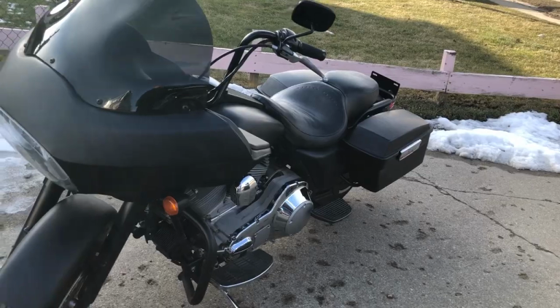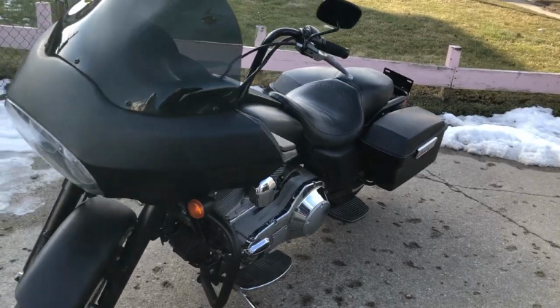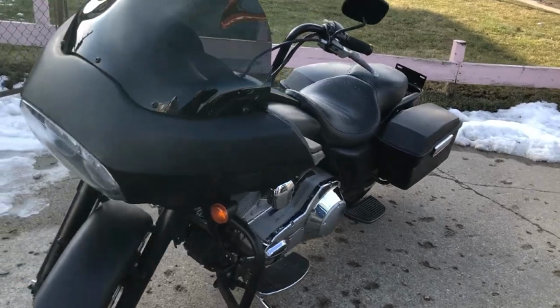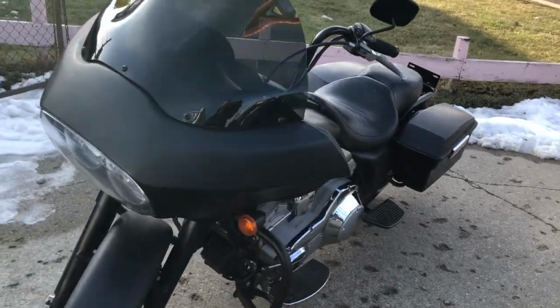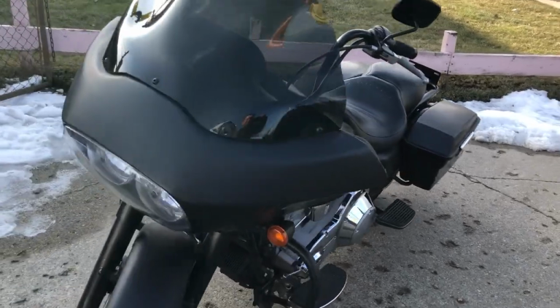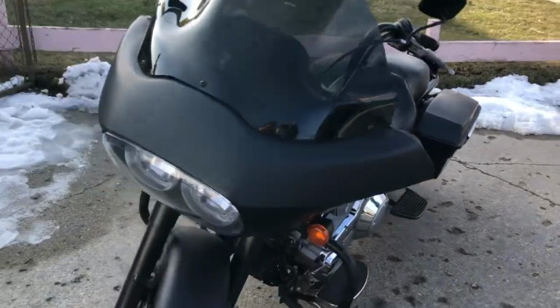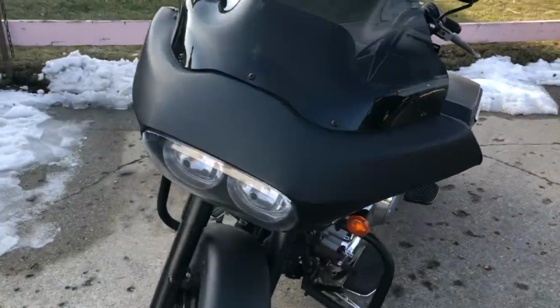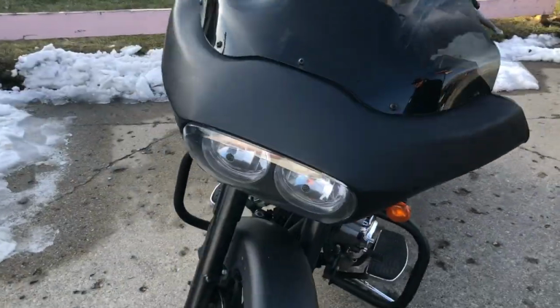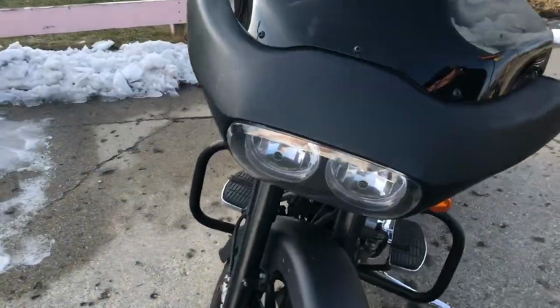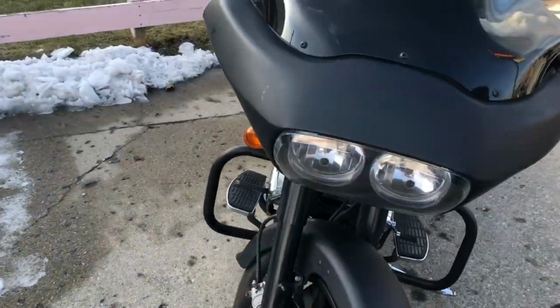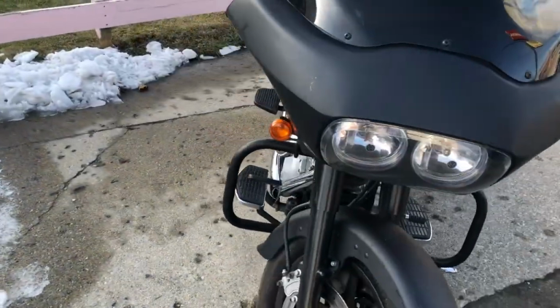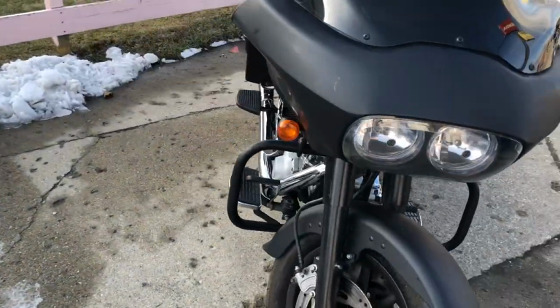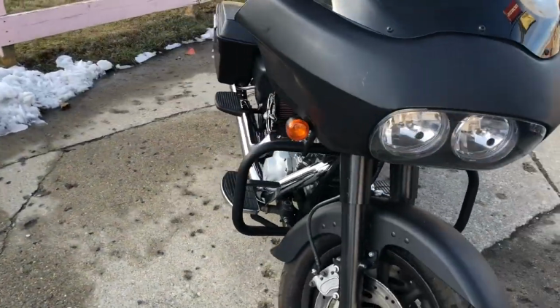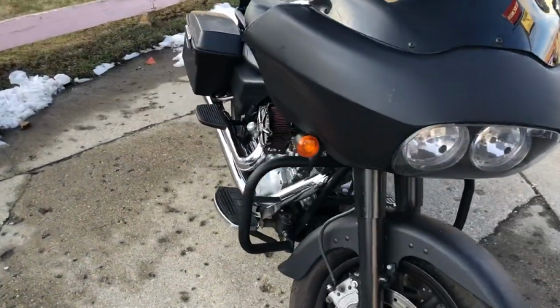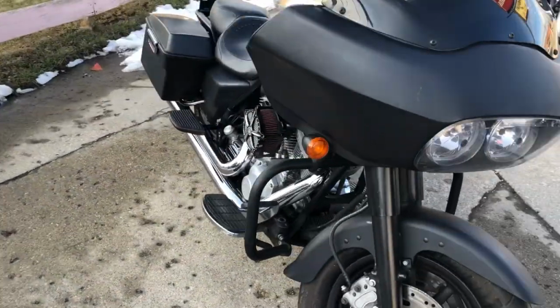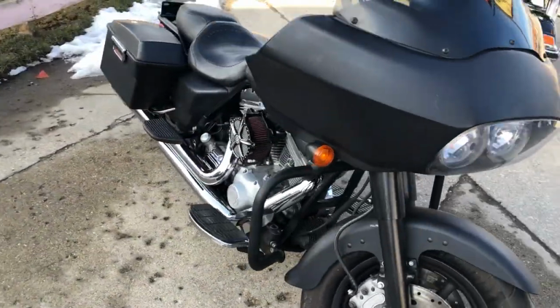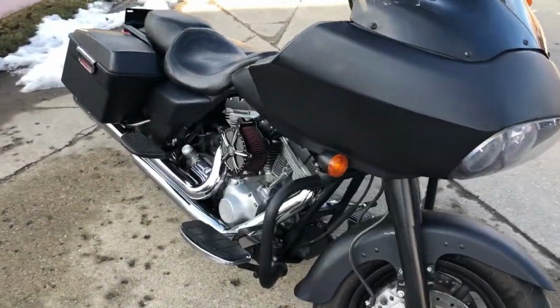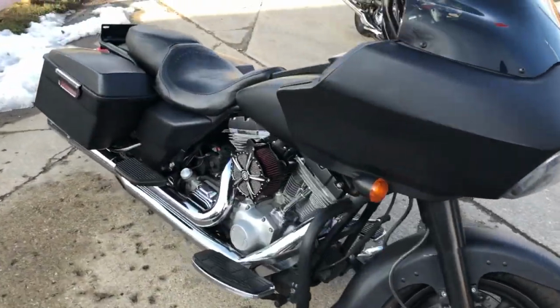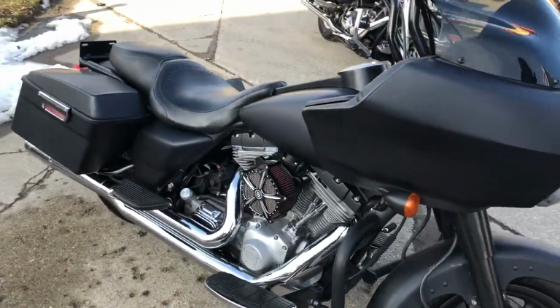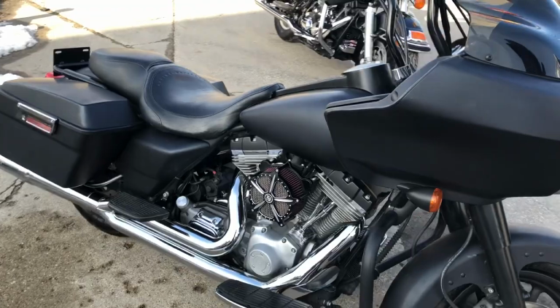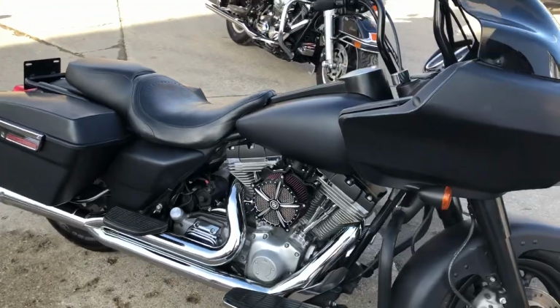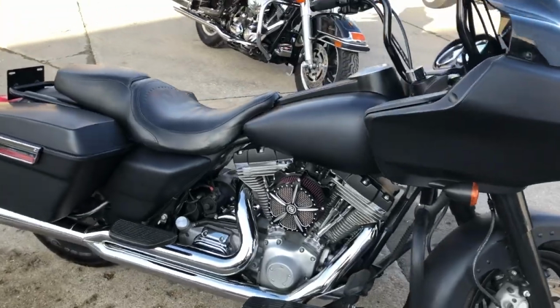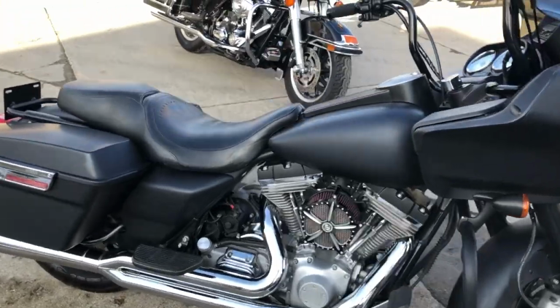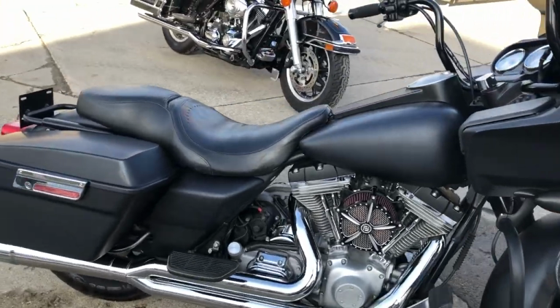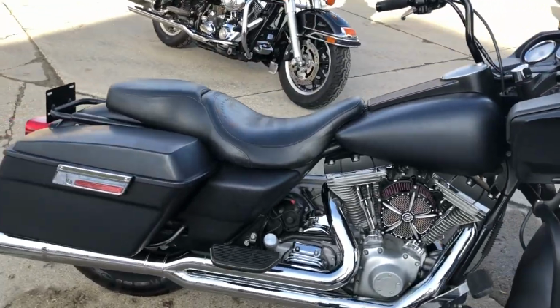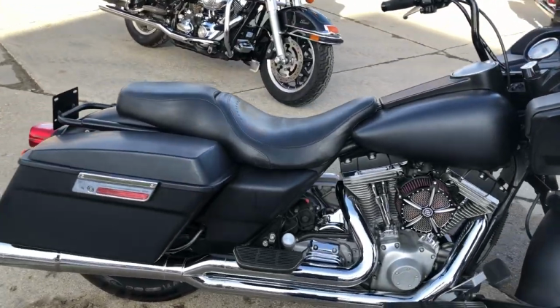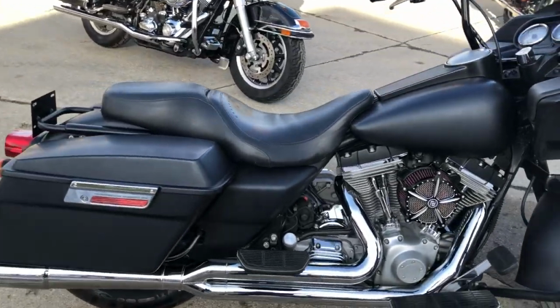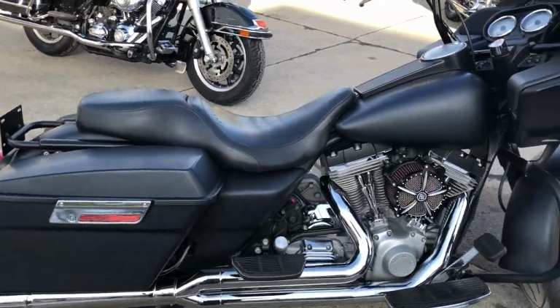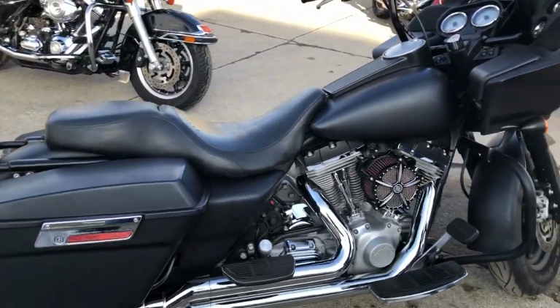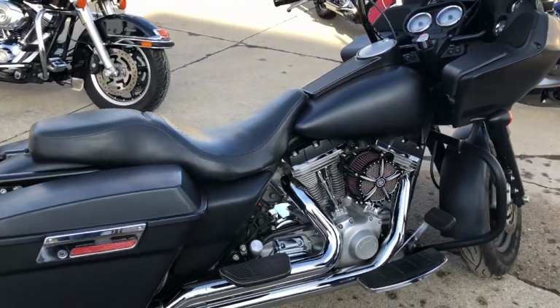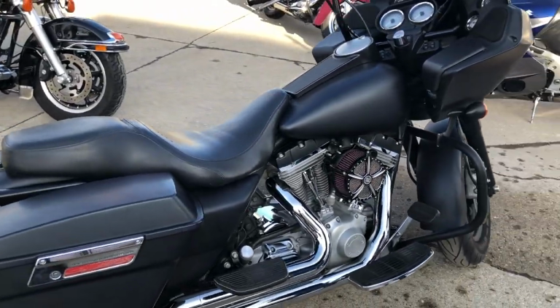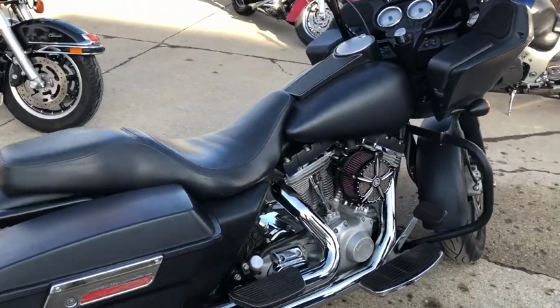Hey guys, ApprovalPowerSports.com here doing some videos on some bikes that just came in. Check it out — 05 Road Glide for sale, only 11,128 miles.